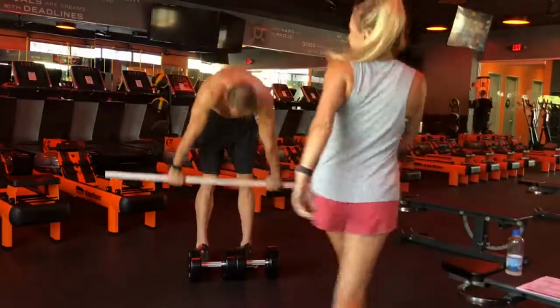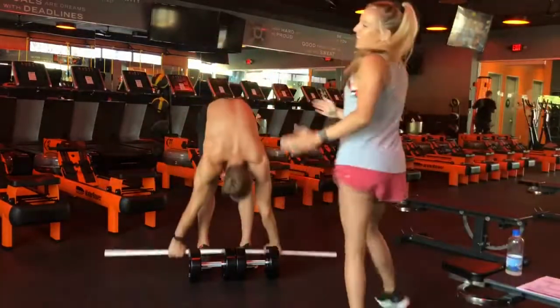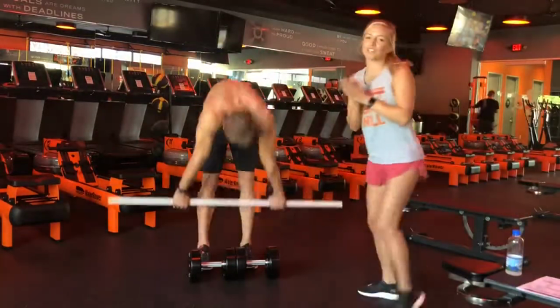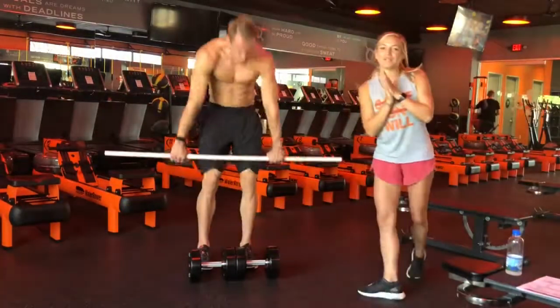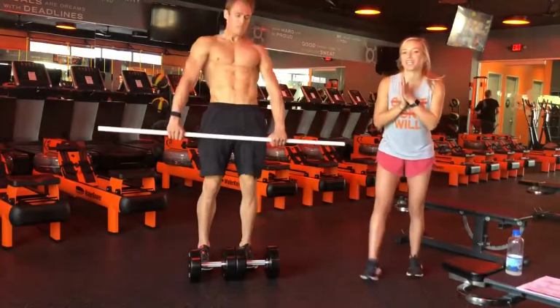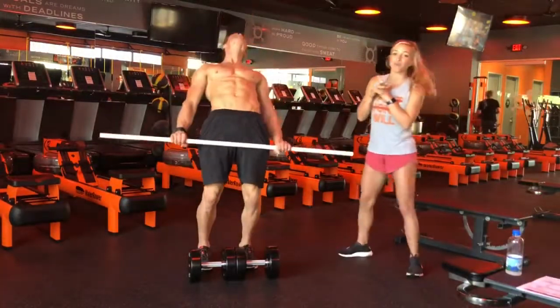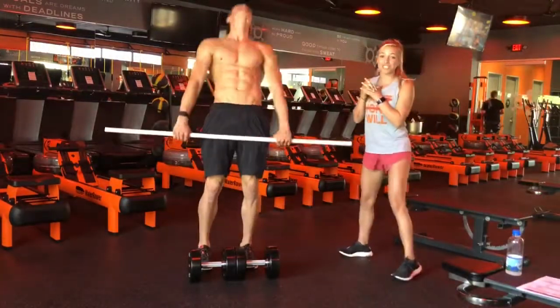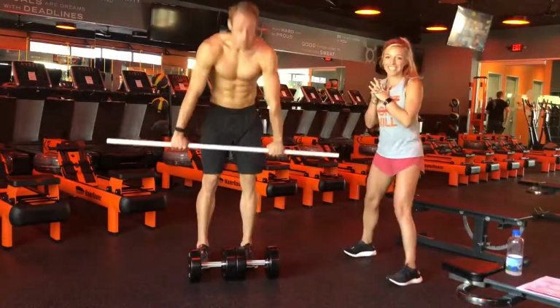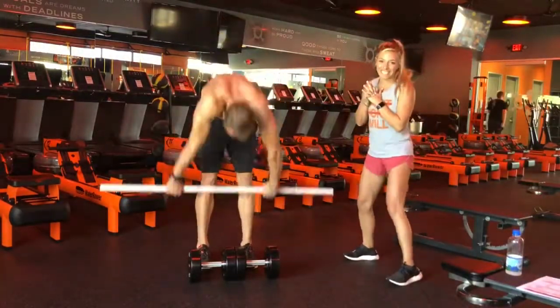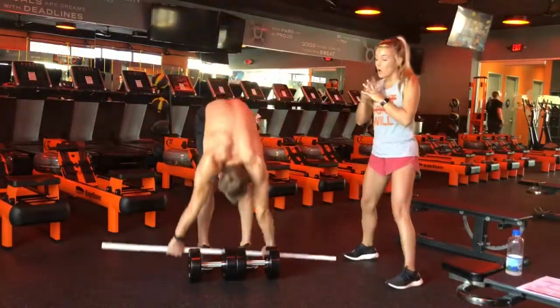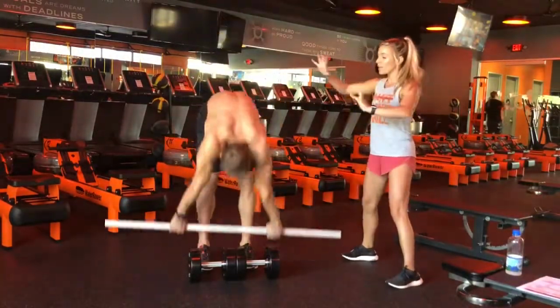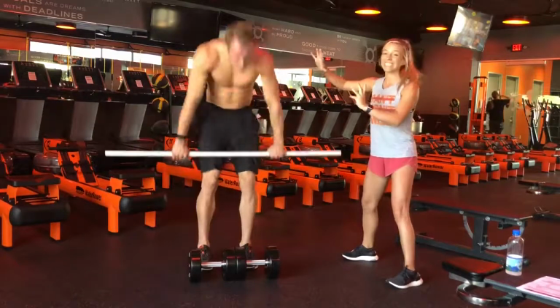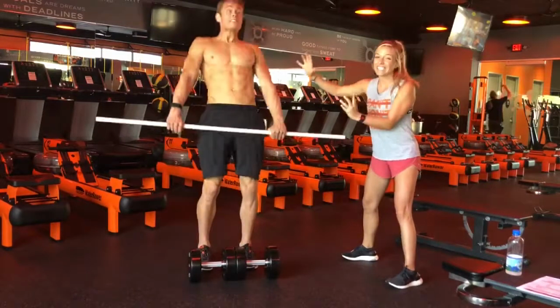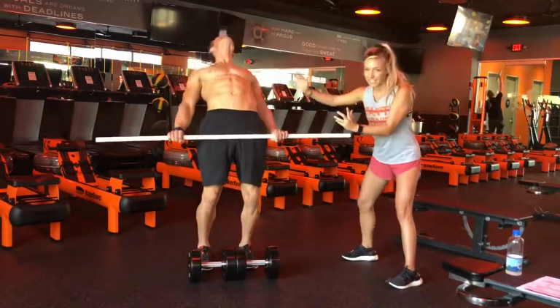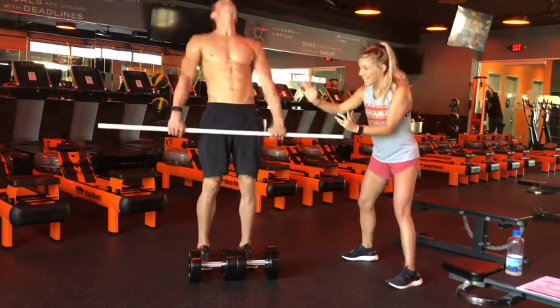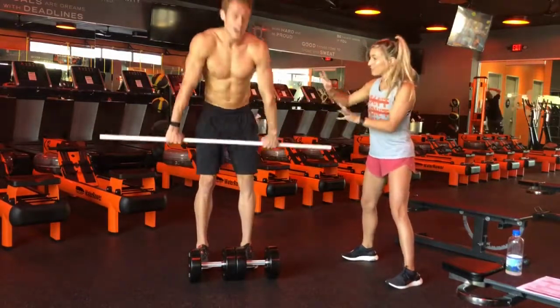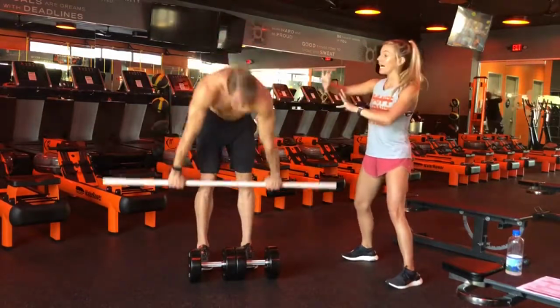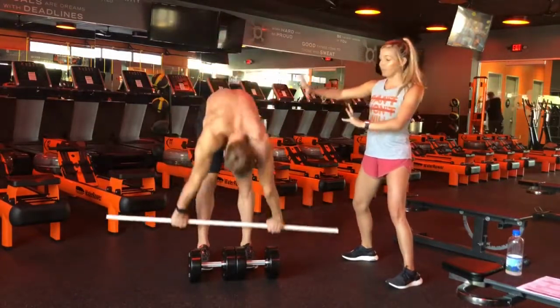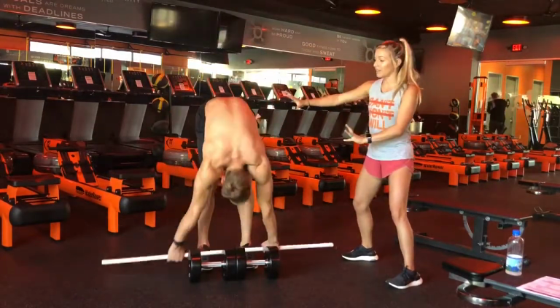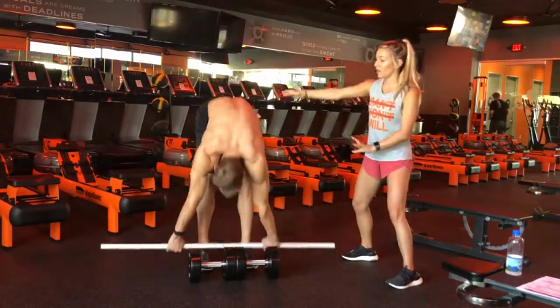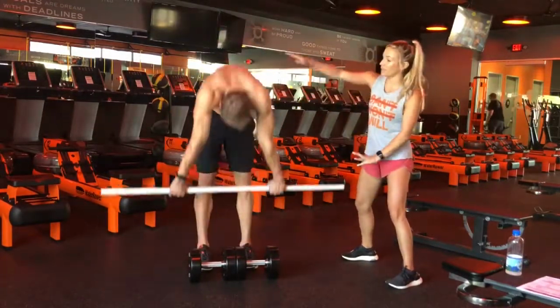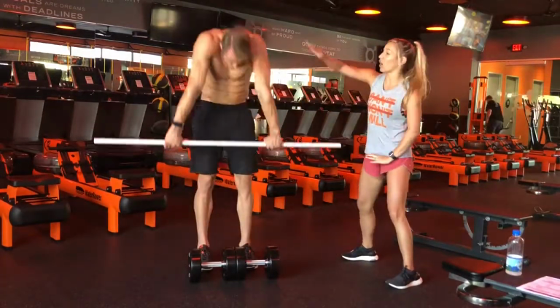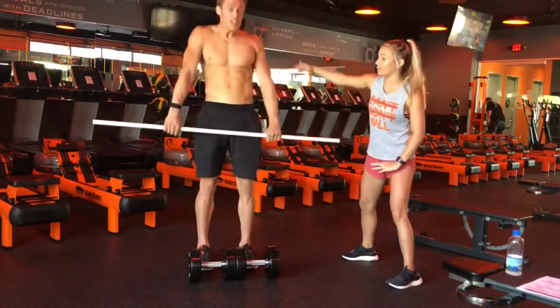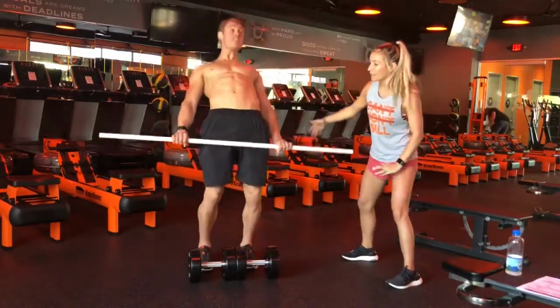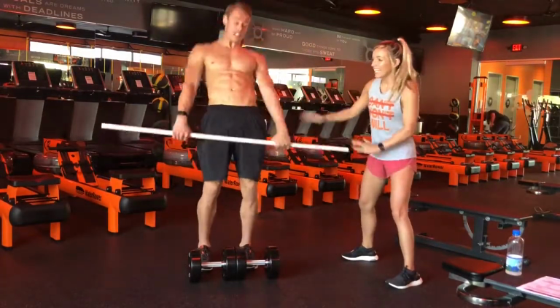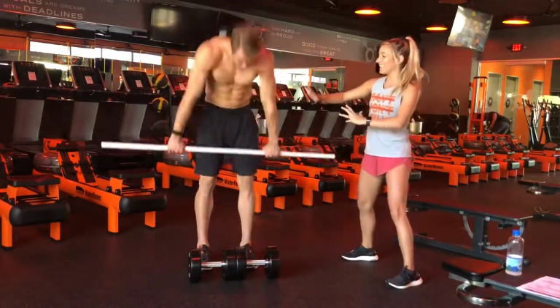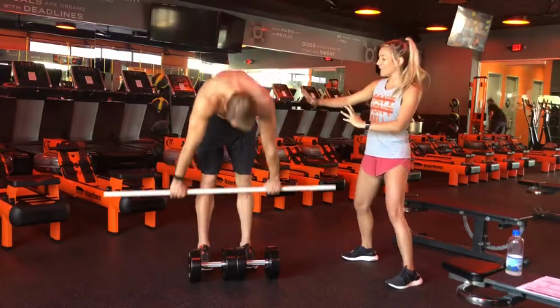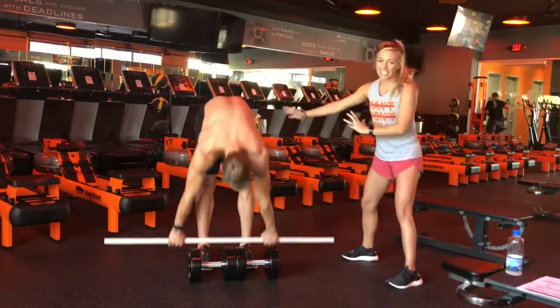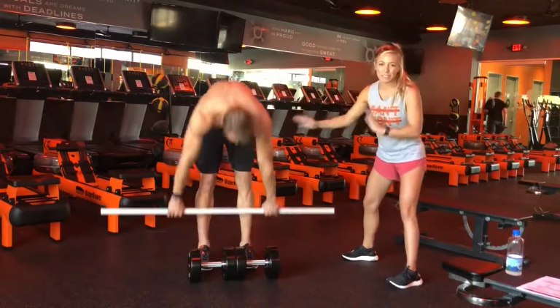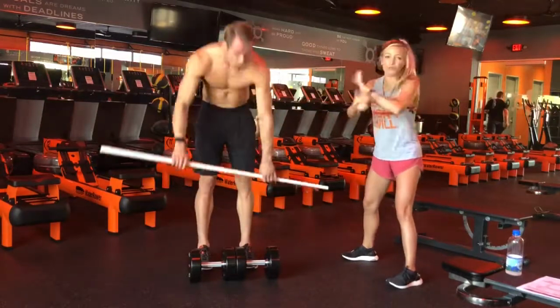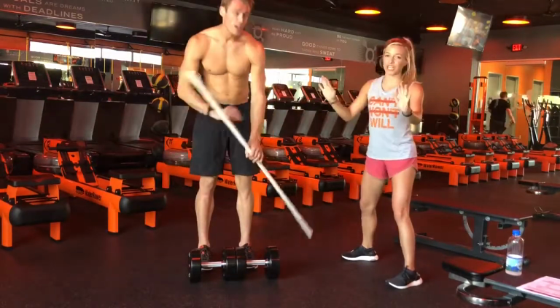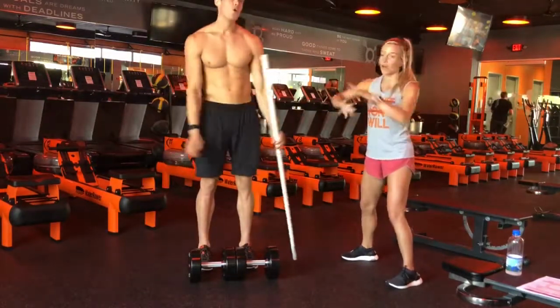What's up guys? Coach Damien and Coach Ronnie here from Orange Theory Fitness, San Diego. We're talking about the deadlift today, and there's a lot of funky stuff going on — notably the arched back. He's not even hinging at the hips; too much crazy going on.